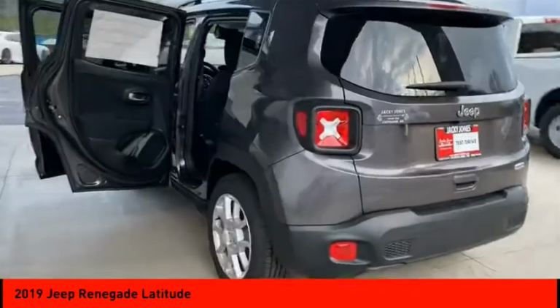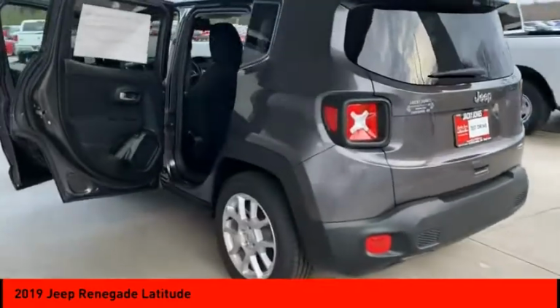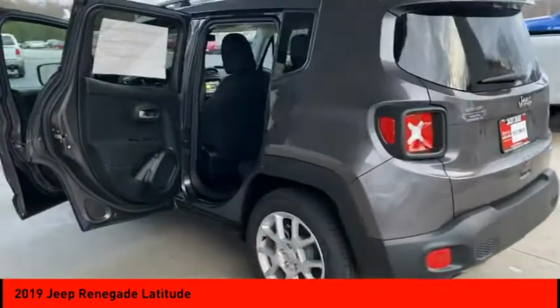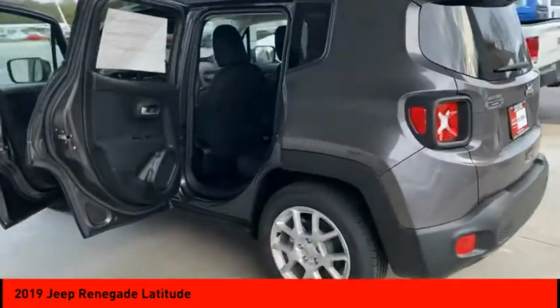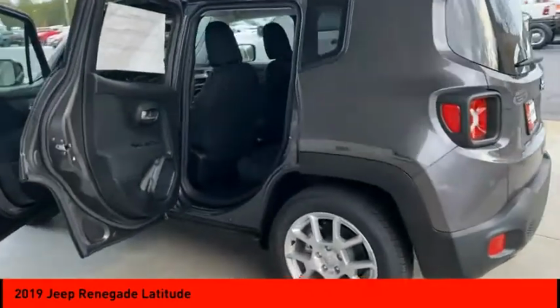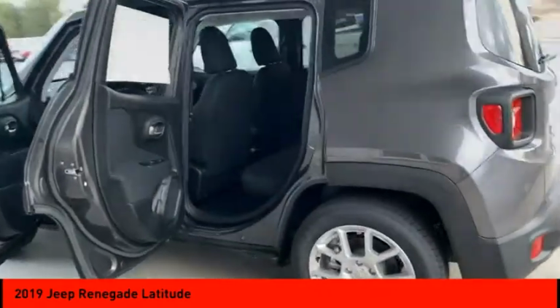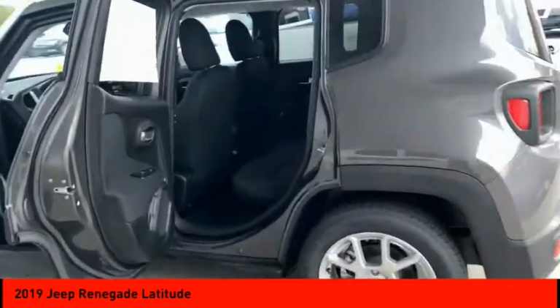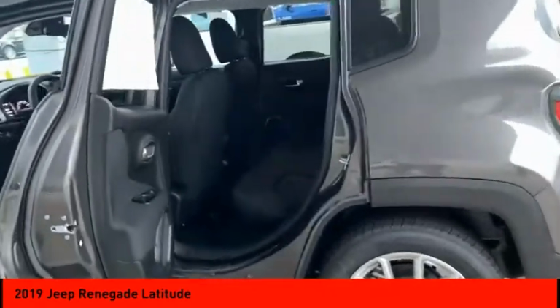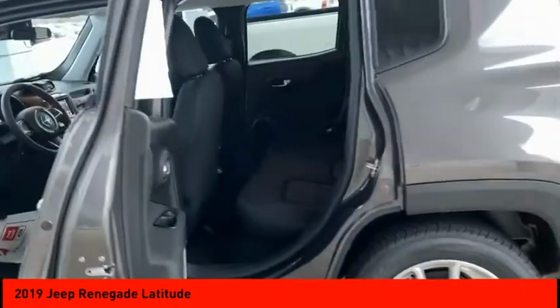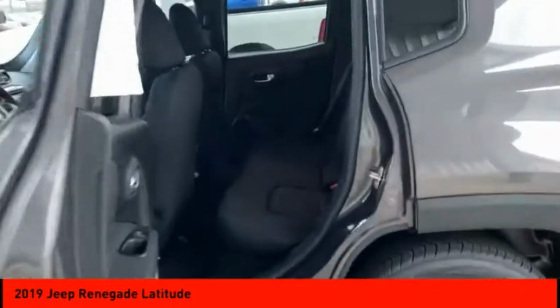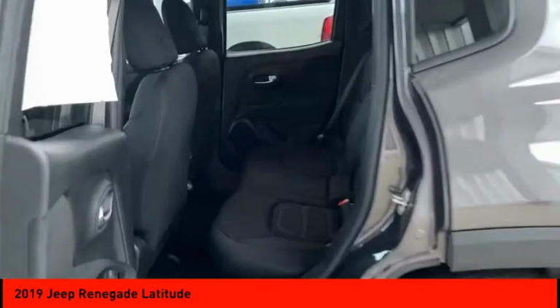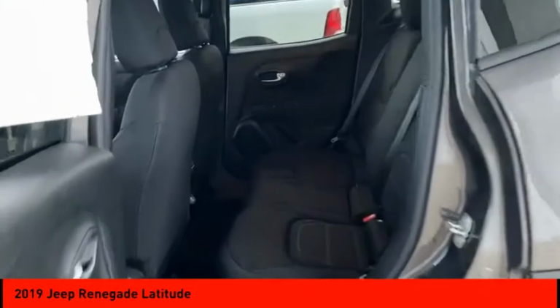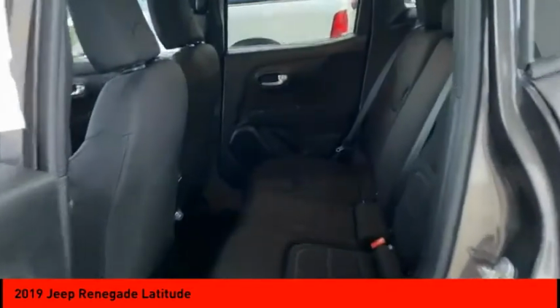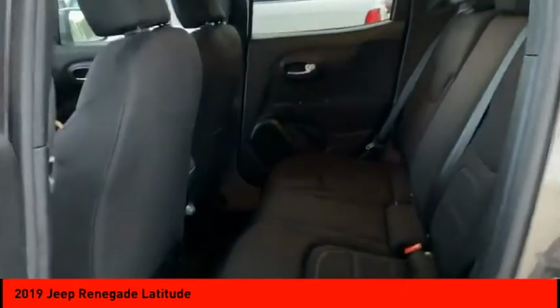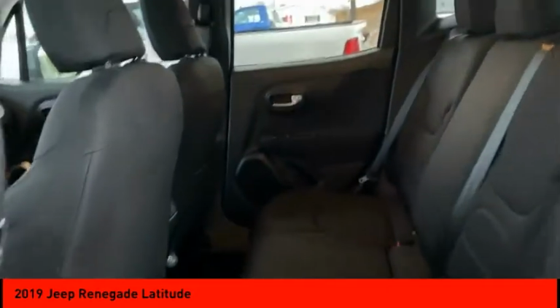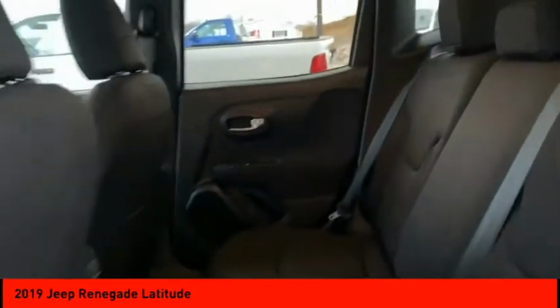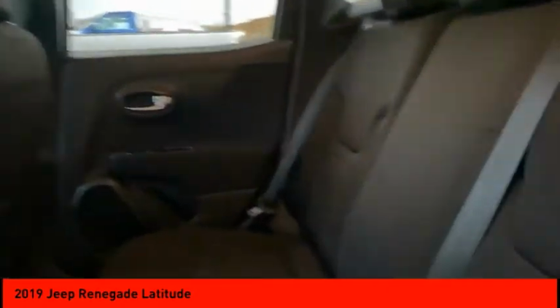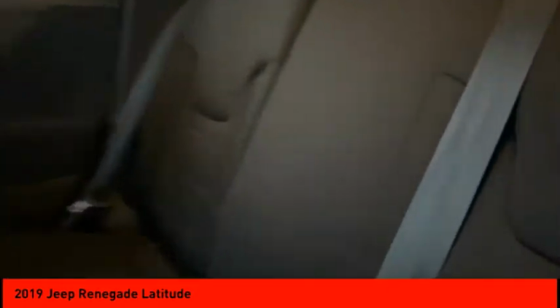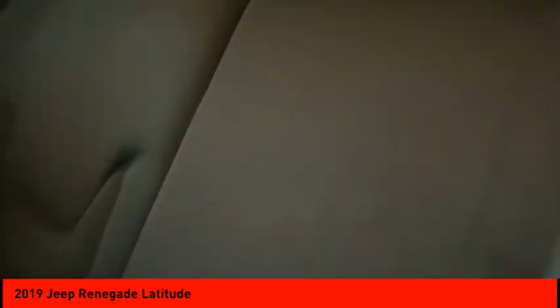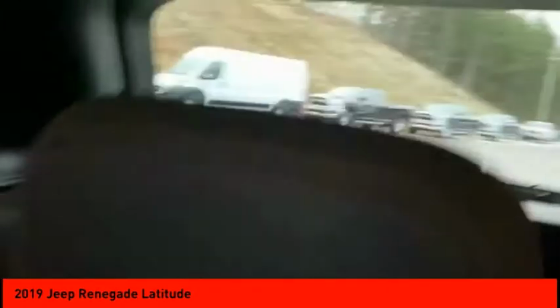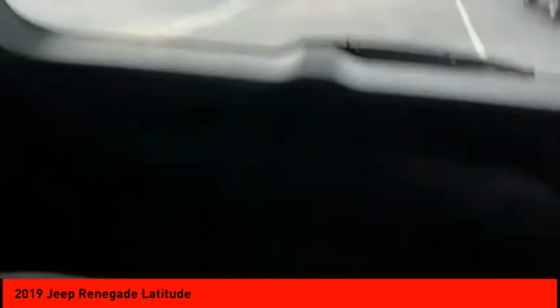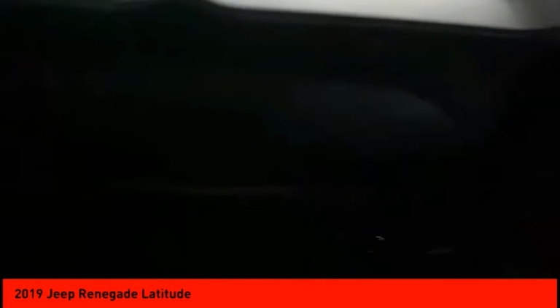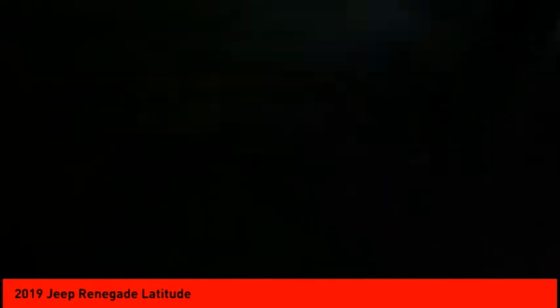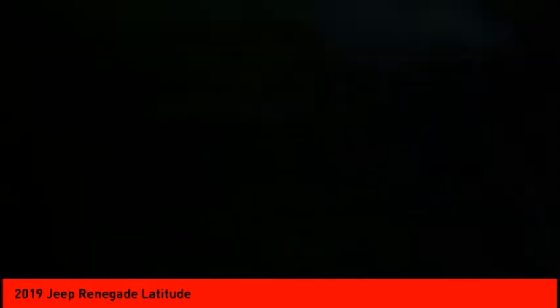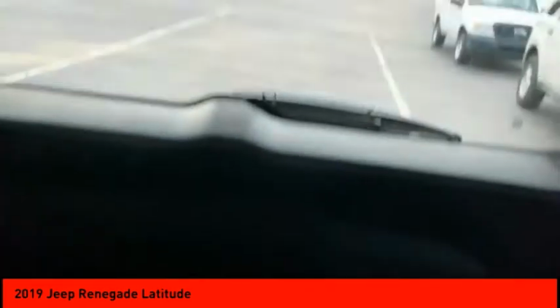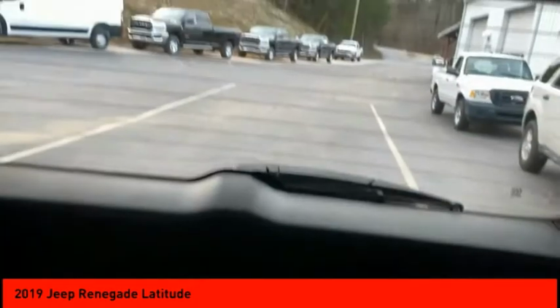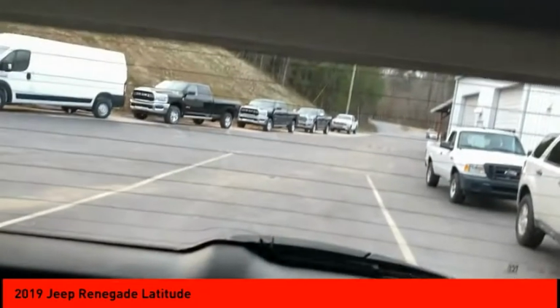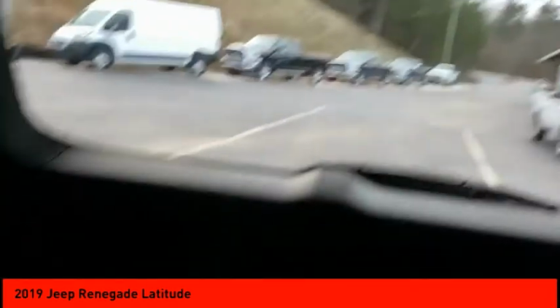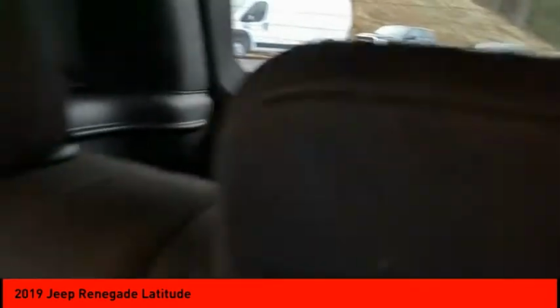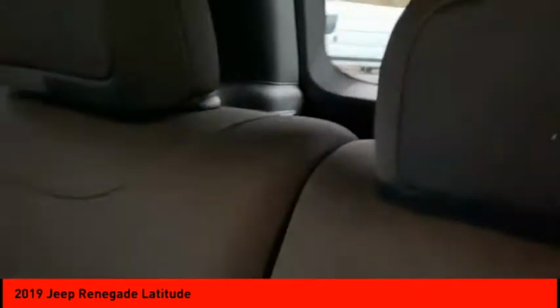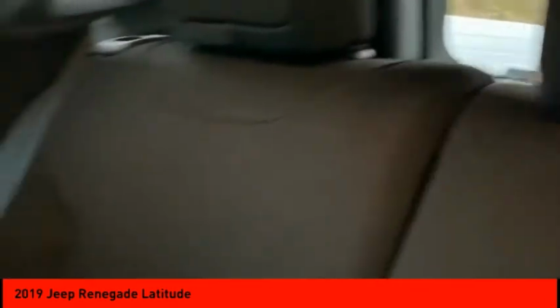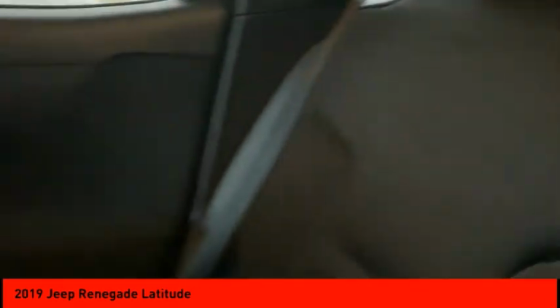Here are some of this vehicle's great options: heated mirrors, aluminum wheels, rear spoiler, brake assist, traction control, stability control, daytime running lights, engine immobilizer, tire pressure monitor, and front all season tires.